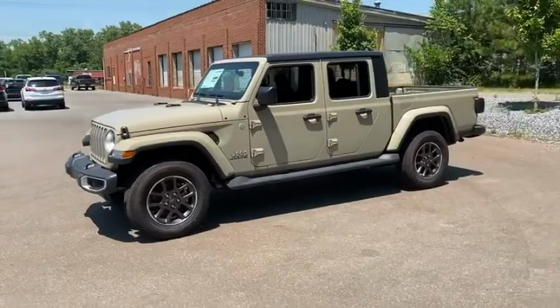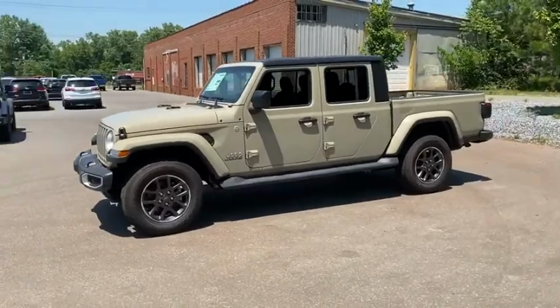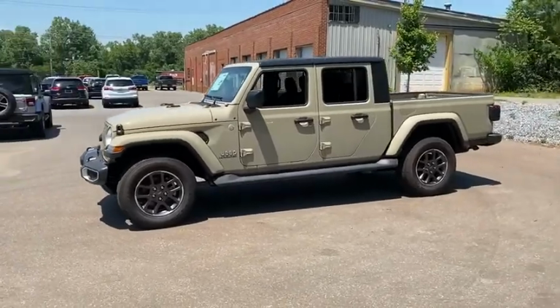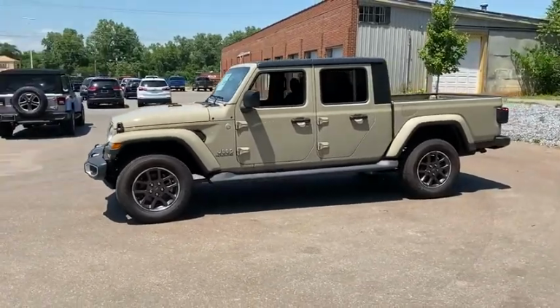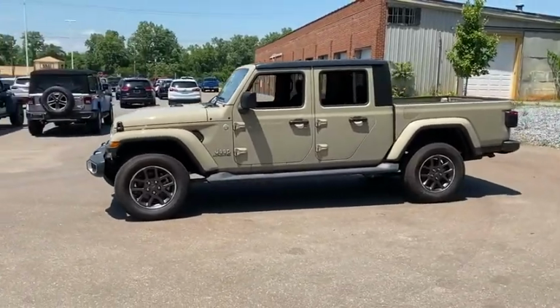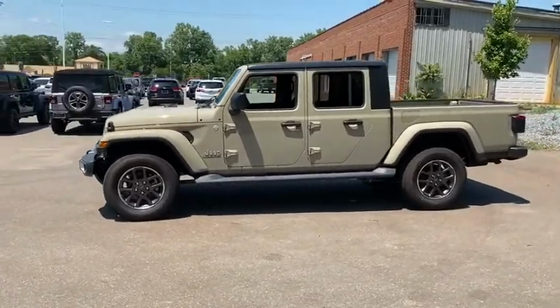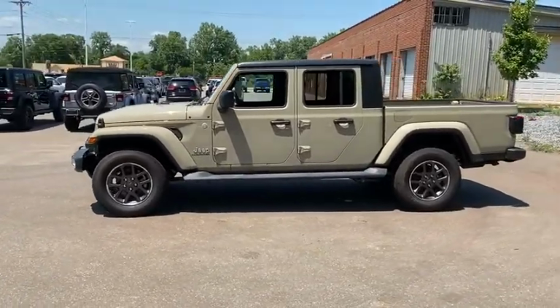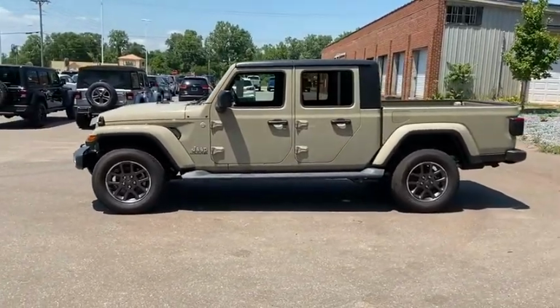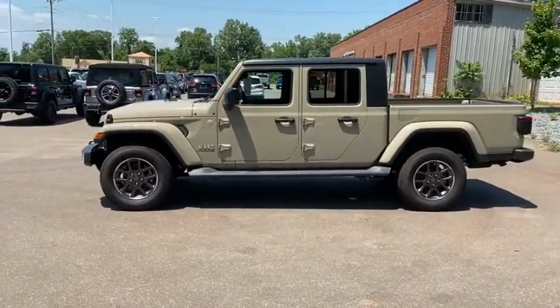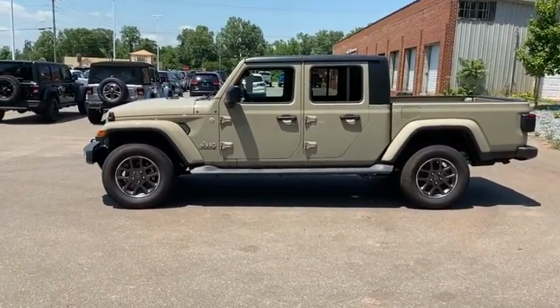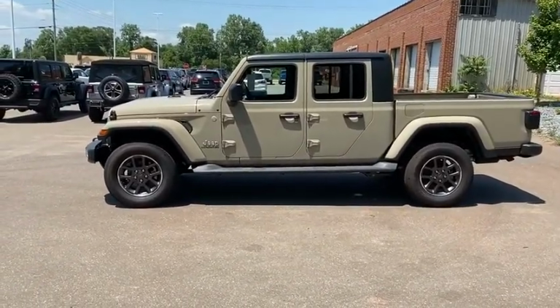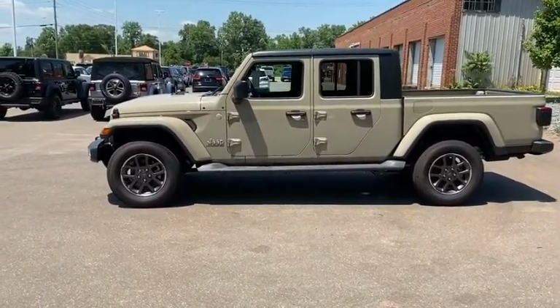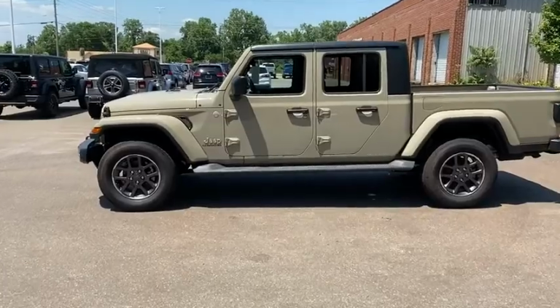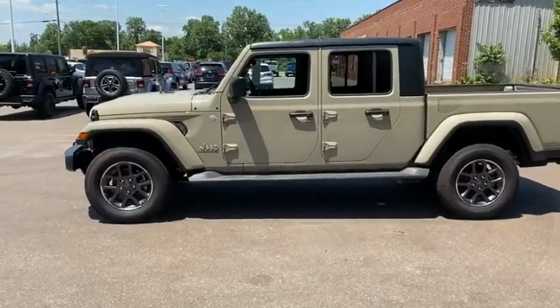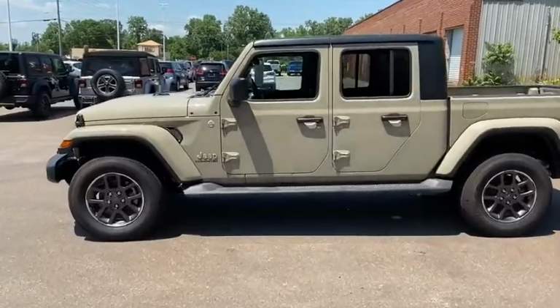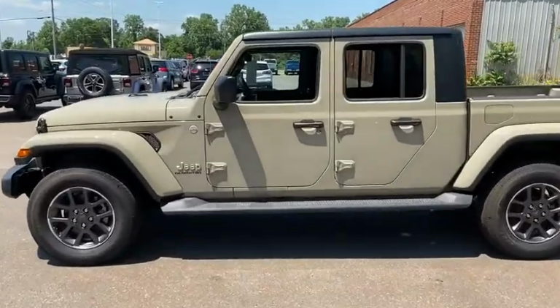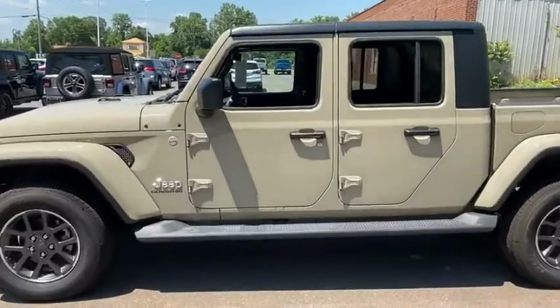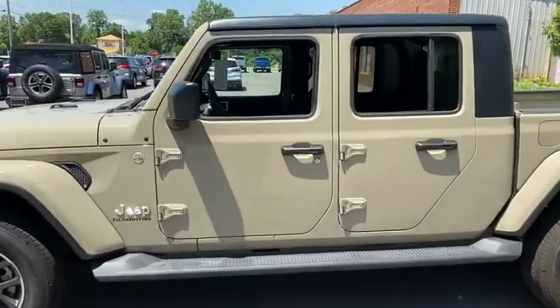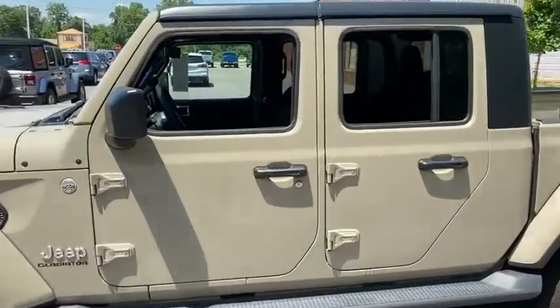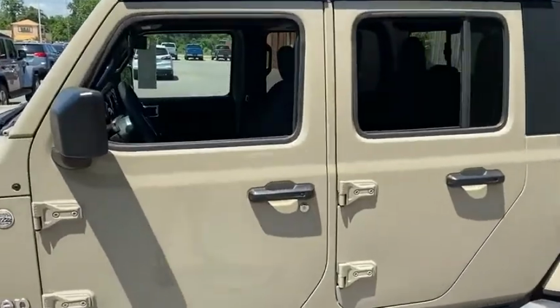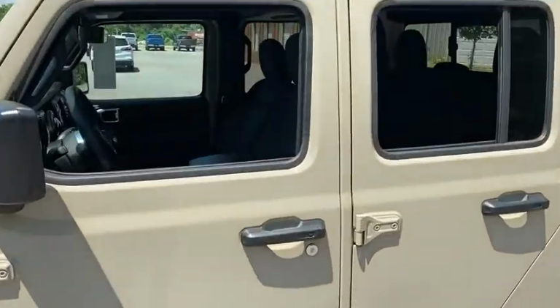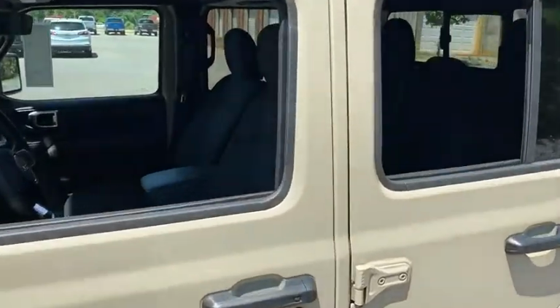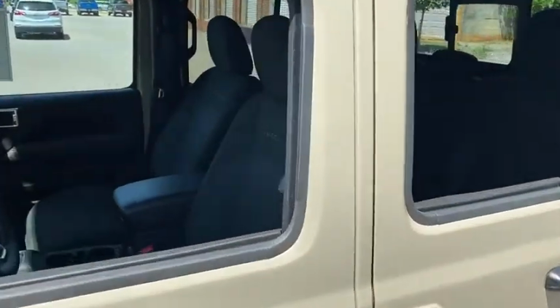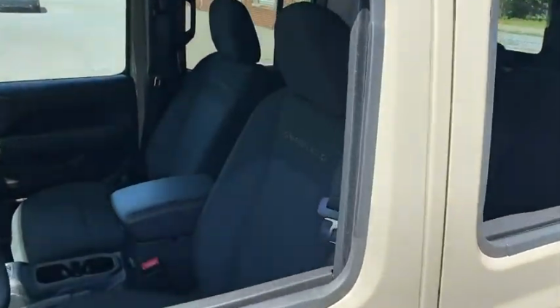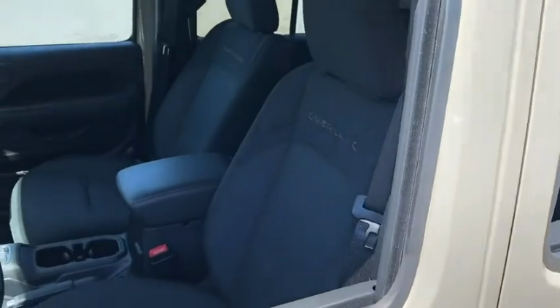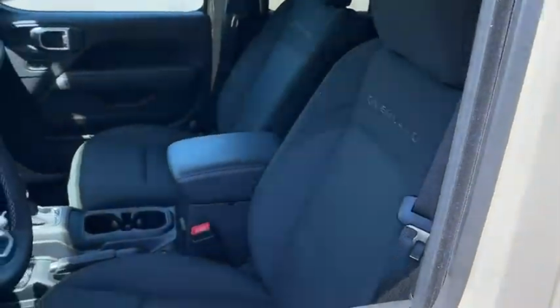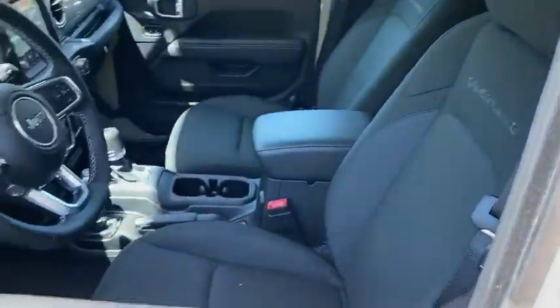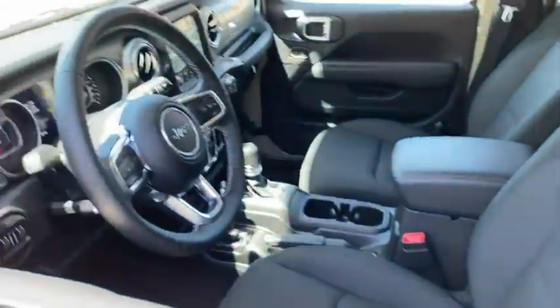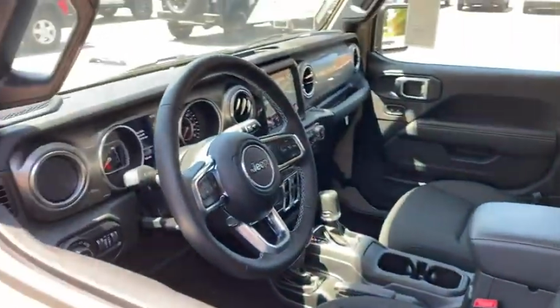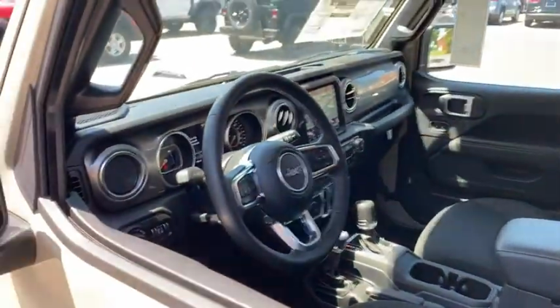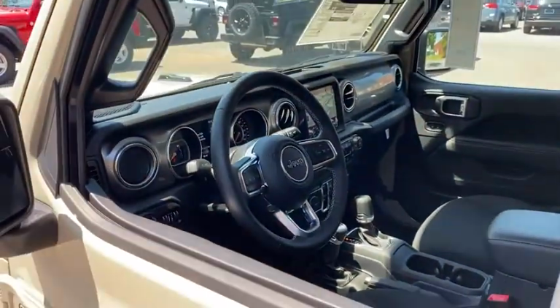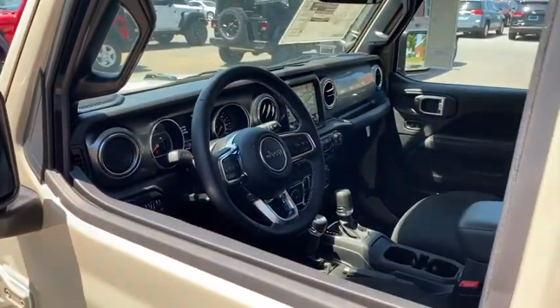Here are some of this vehicle's great options: traction control, remote engine start, dual airbags, leather-wrapped steering wheel, power steering, four-wheel disc brakes, universal garage door opener, center armrest, eight speakers.